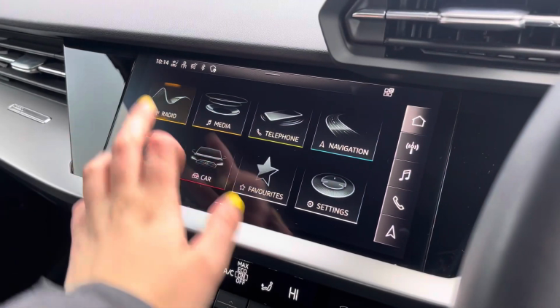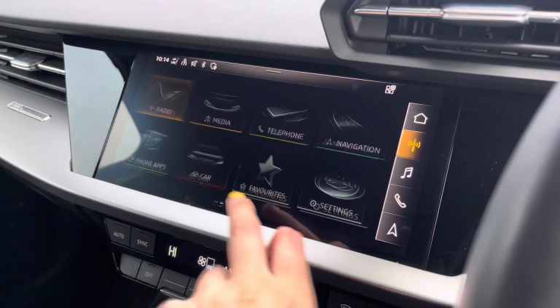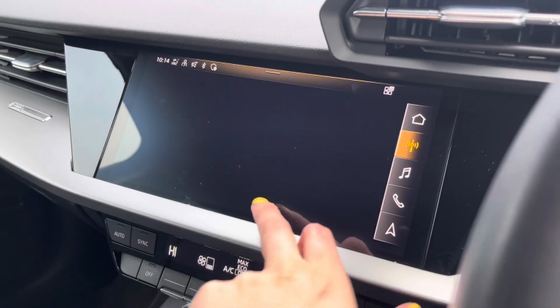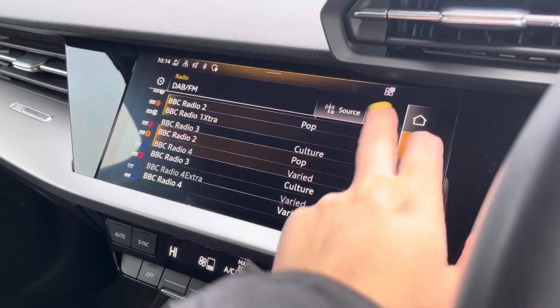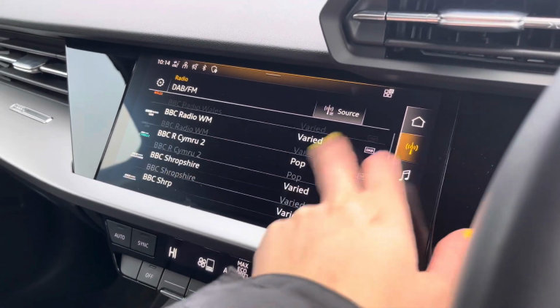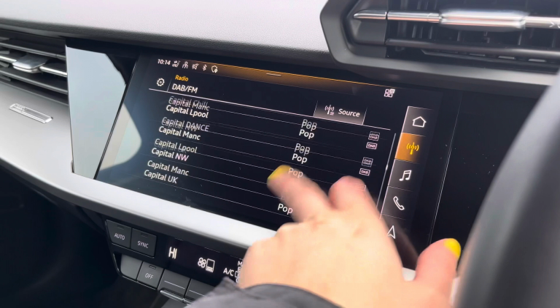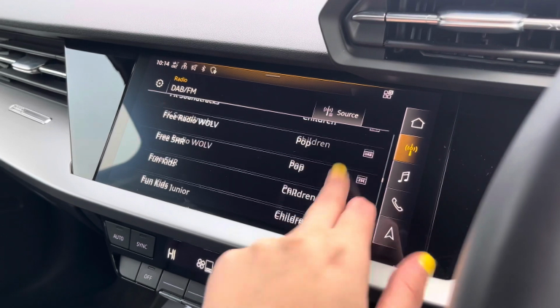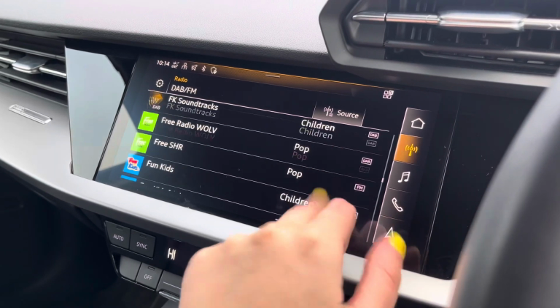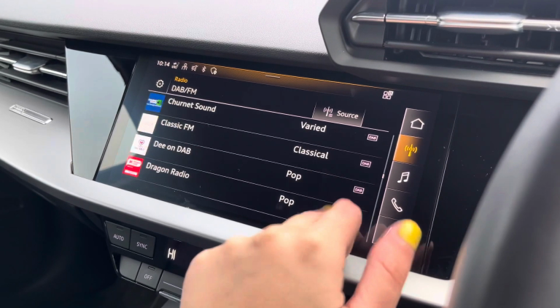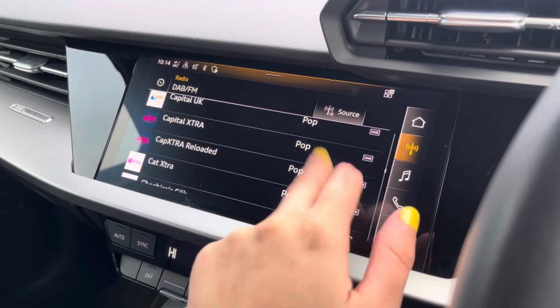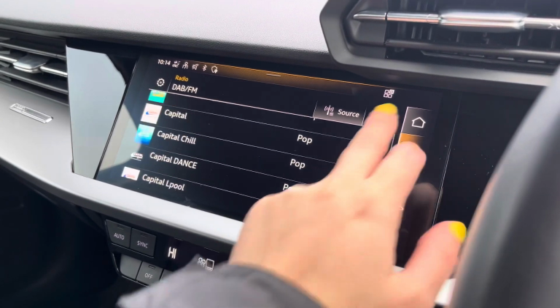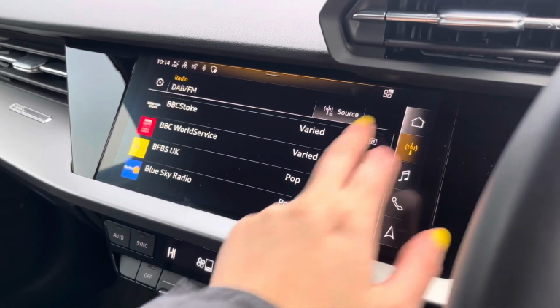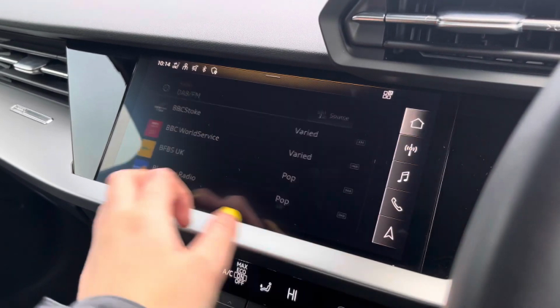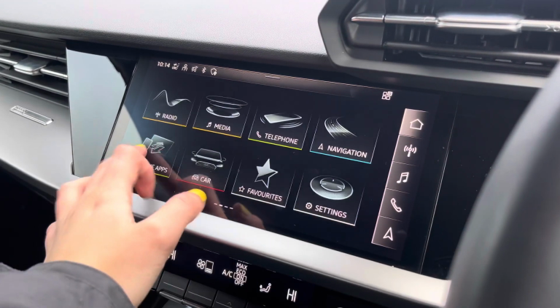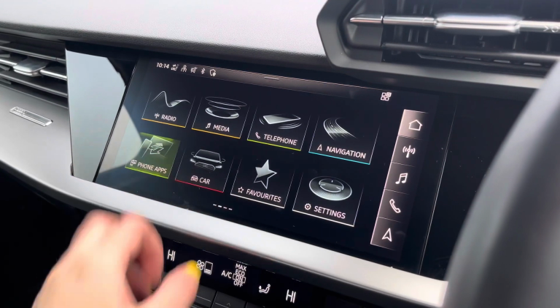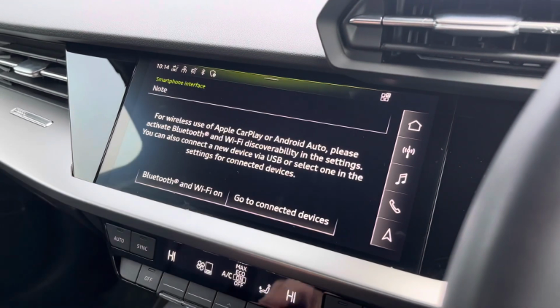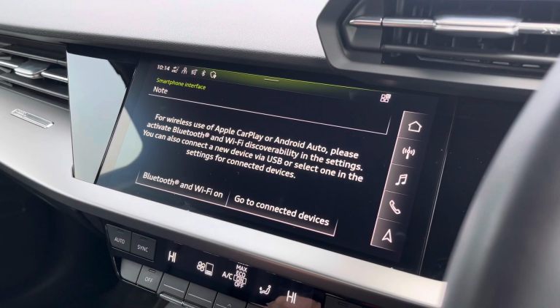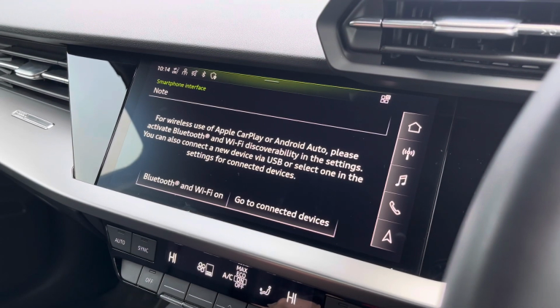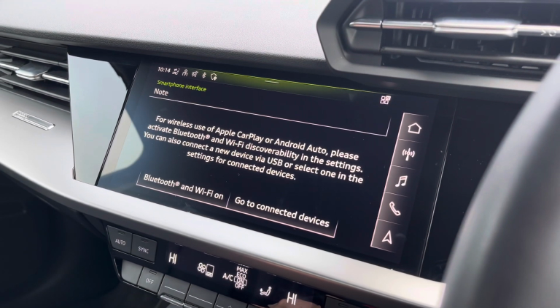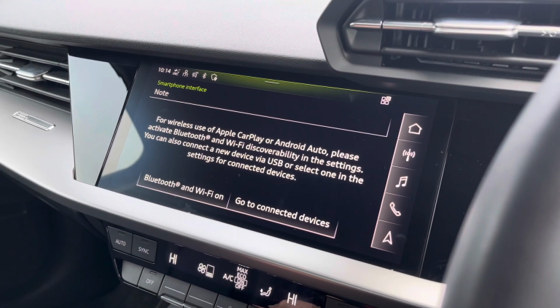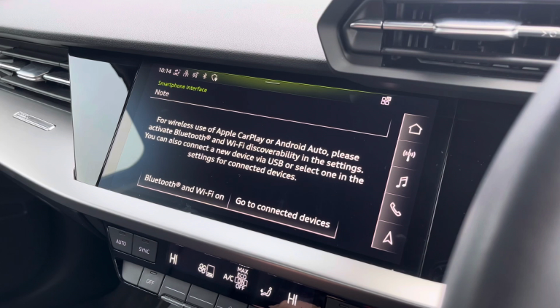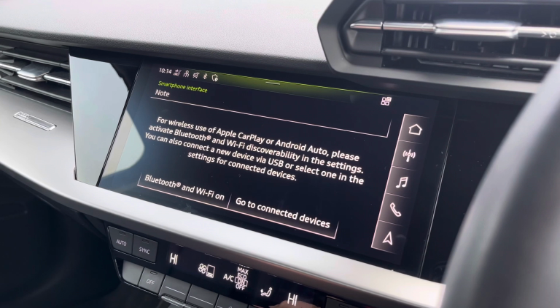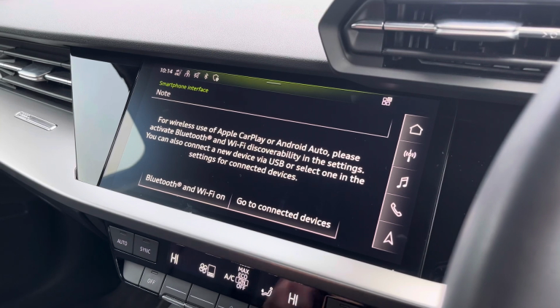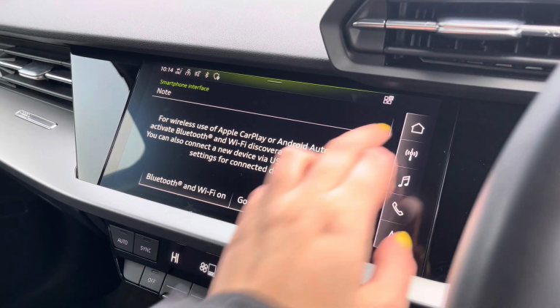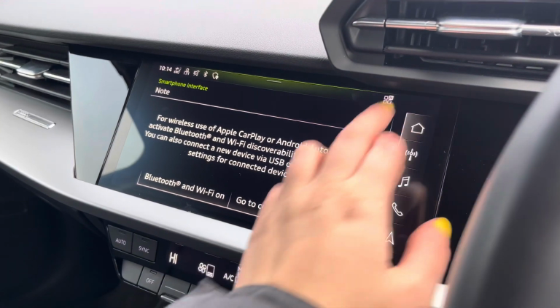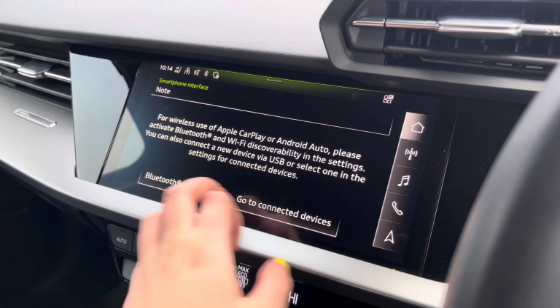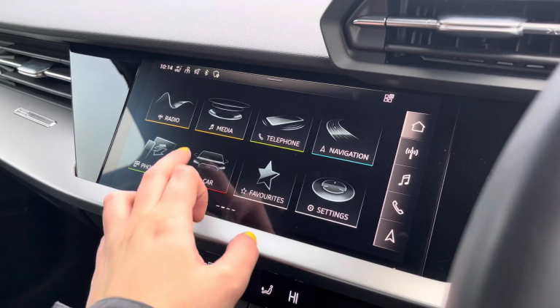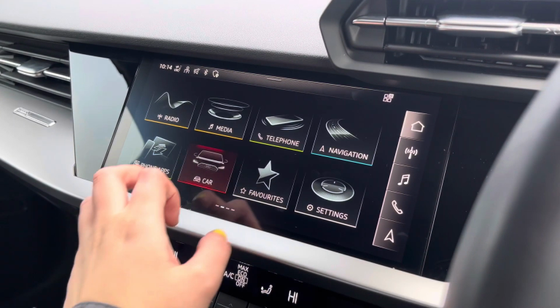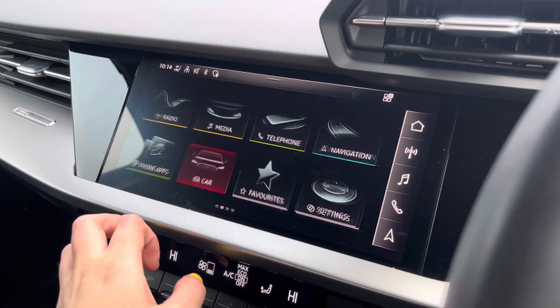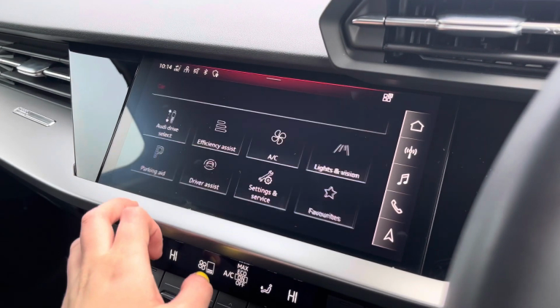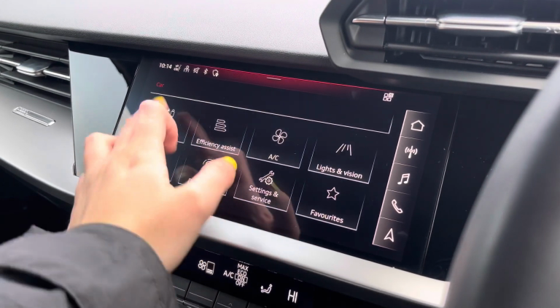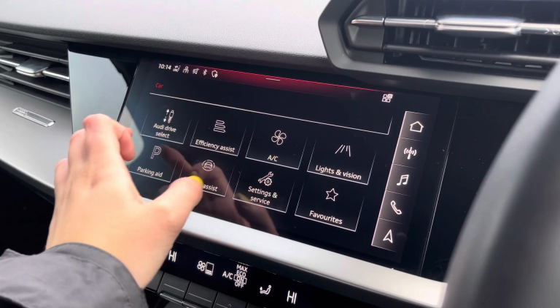Over to the multimedia — this is fitted with DAB and FM radio stations, providing a larger variety suitable for all passengers. You can also connect your smartphone via Bluetooth for the use of Apple CarPlay and Android Auto.